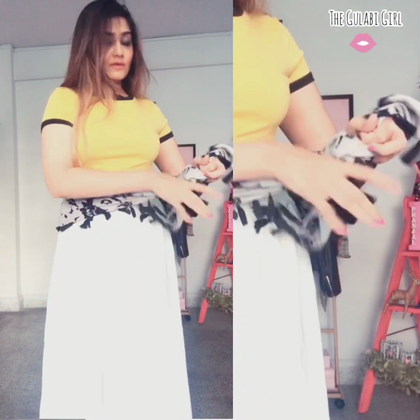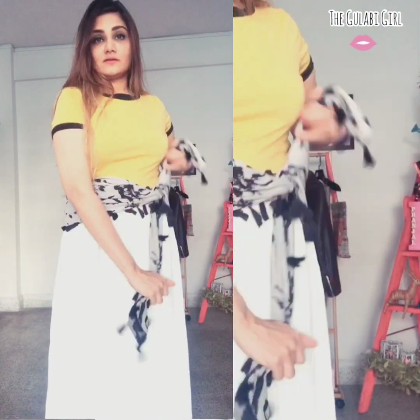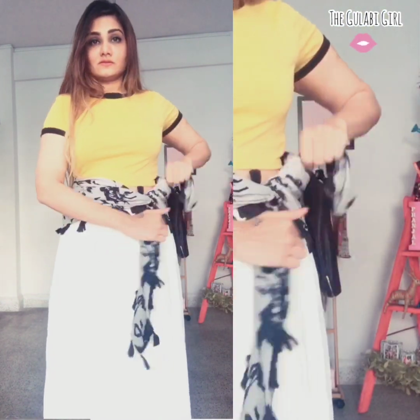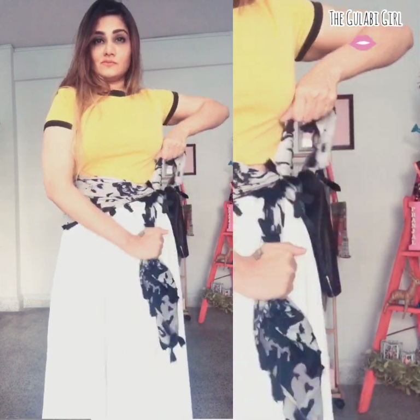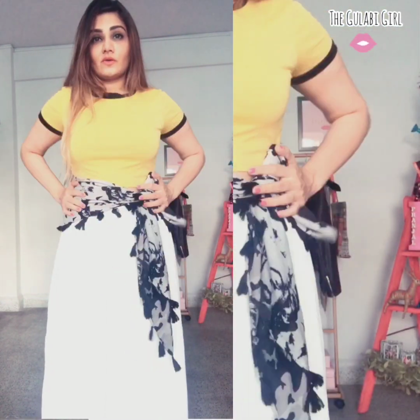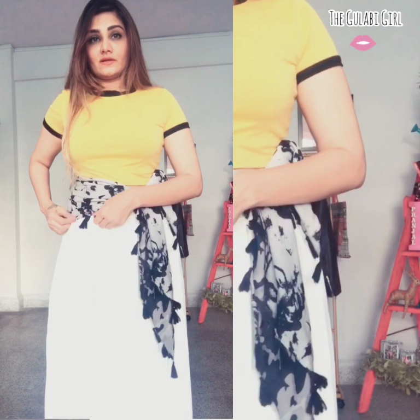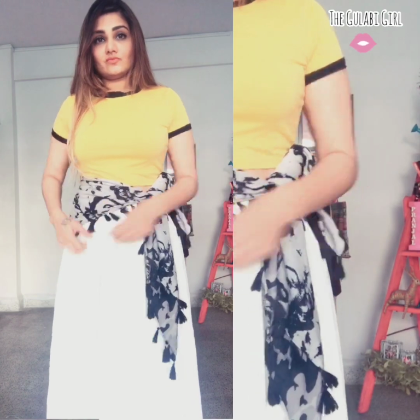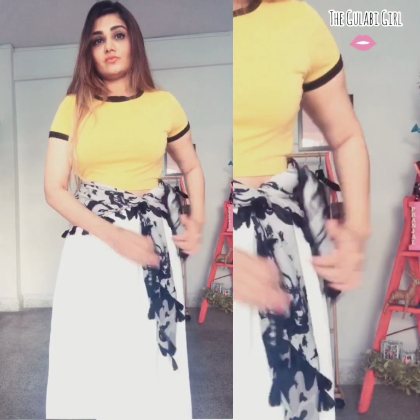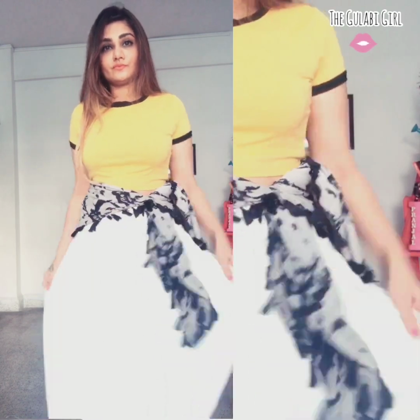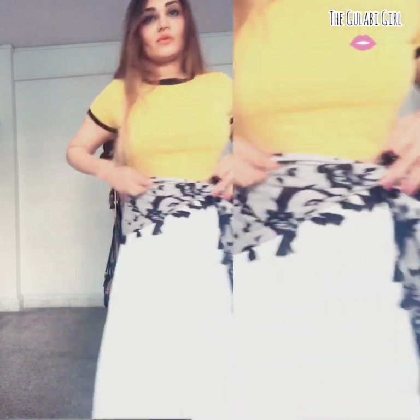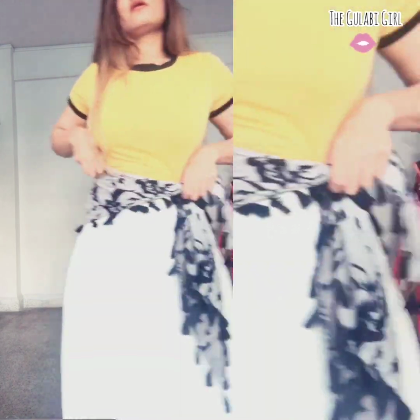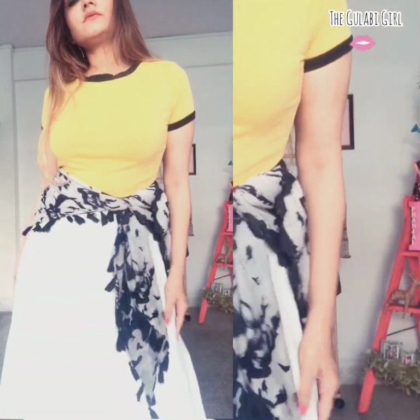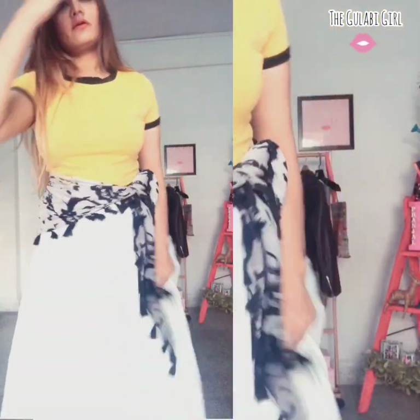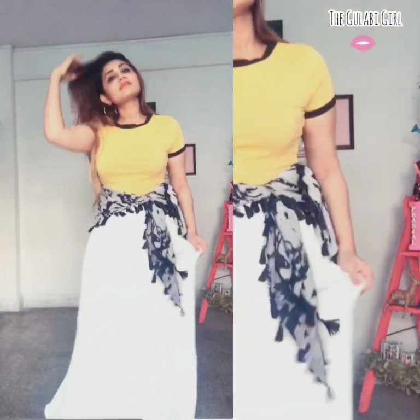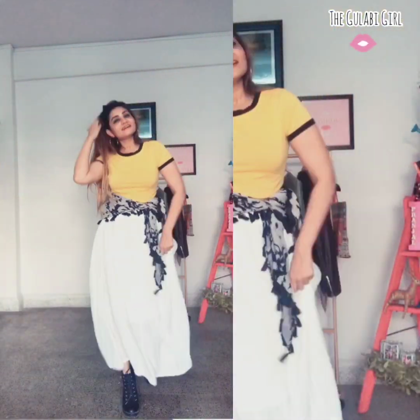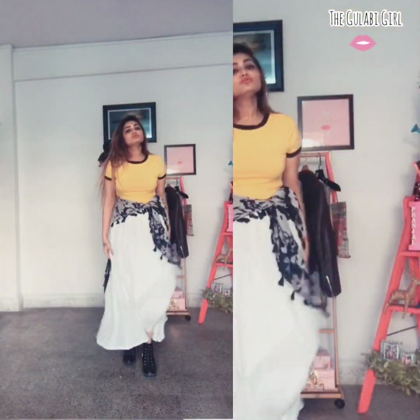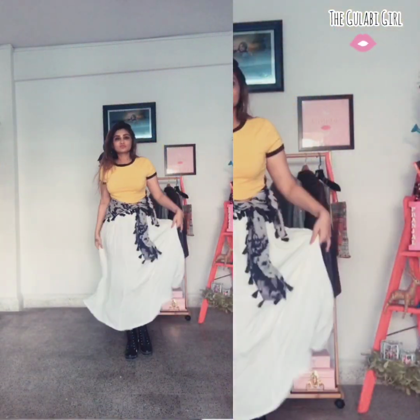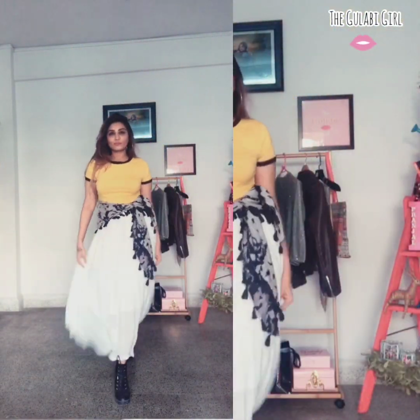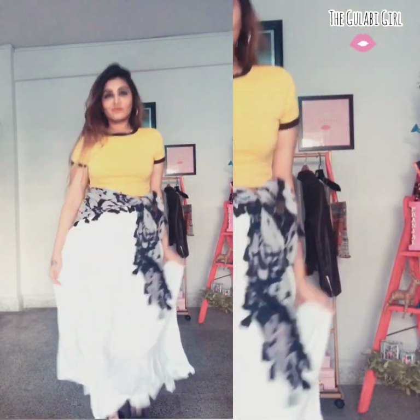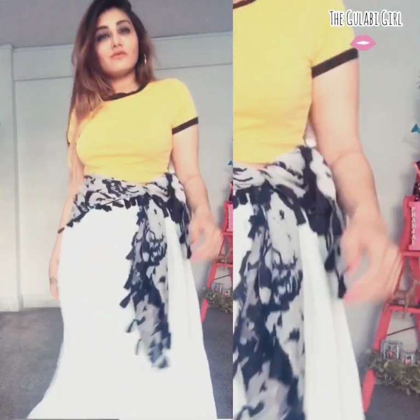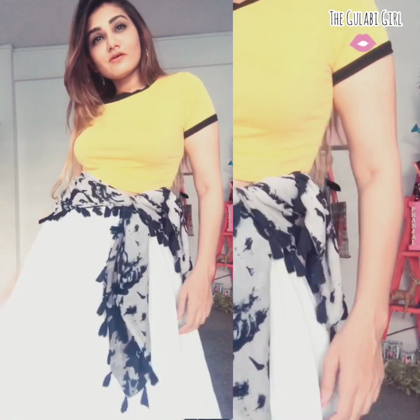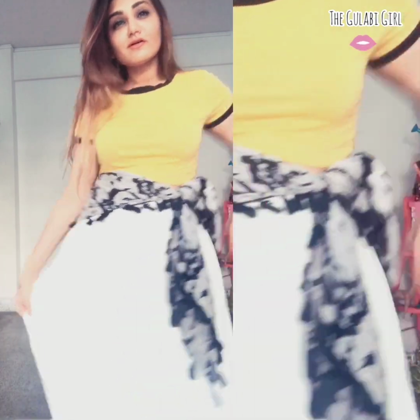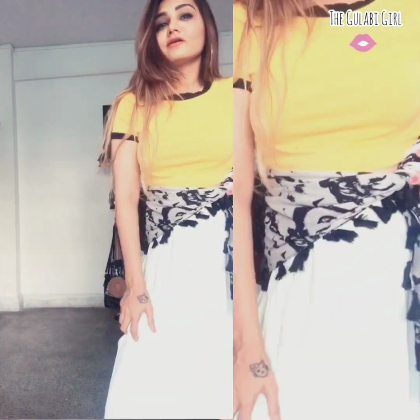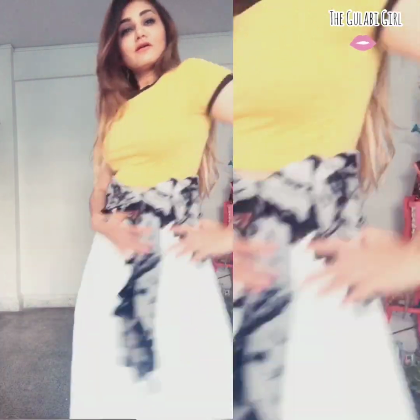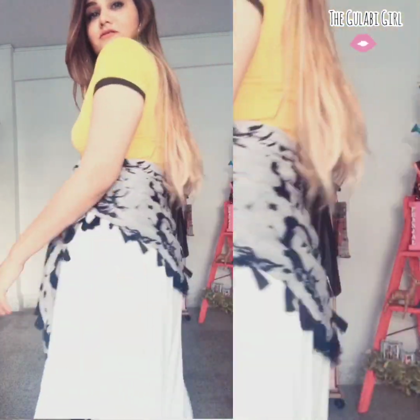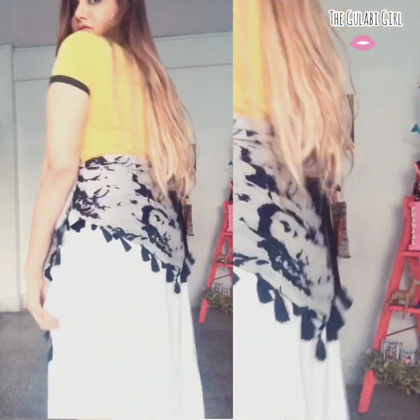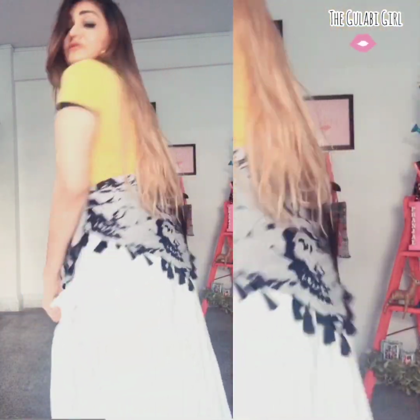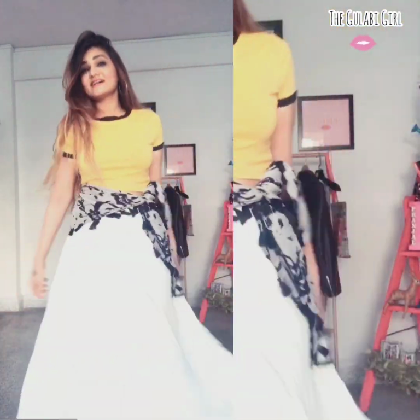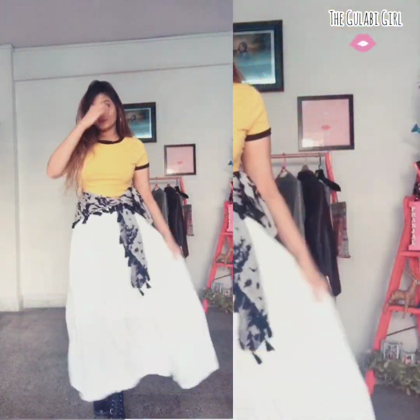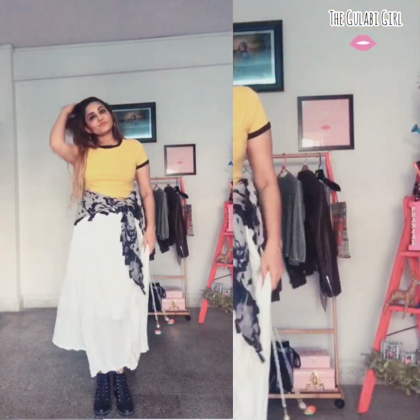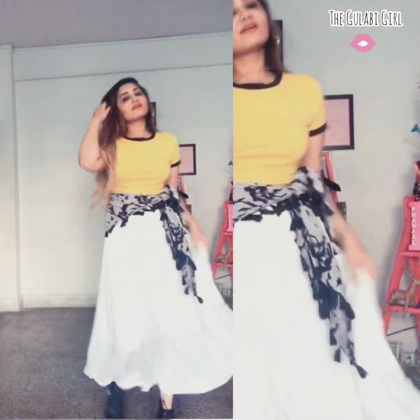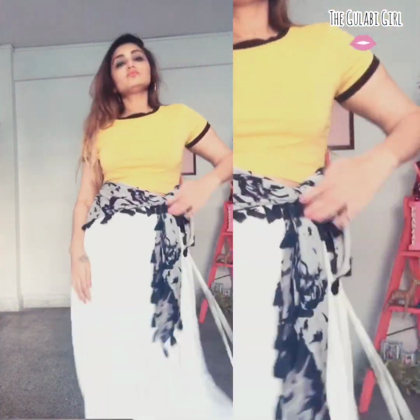If you like the boho style, you can simply wrap that scarf around your waist — it would be even better if it has some tassels or fringes. You are good to go!